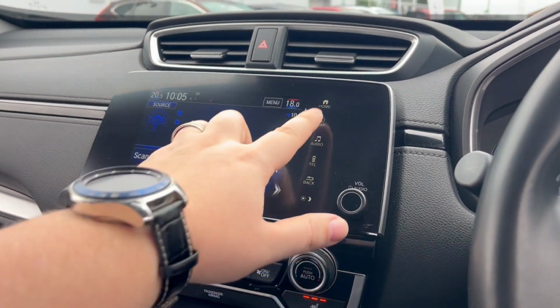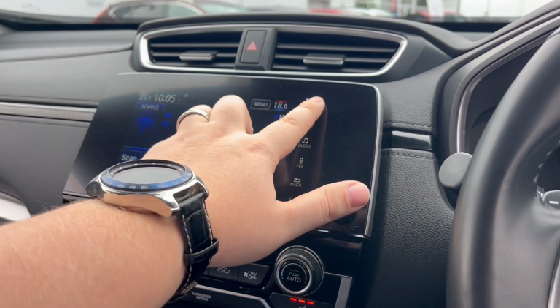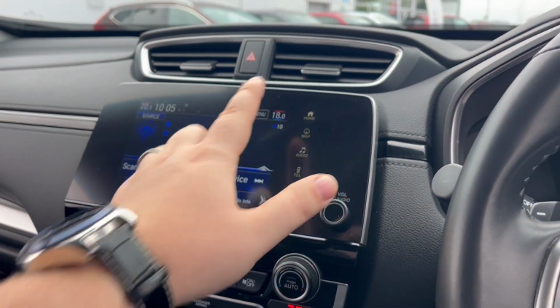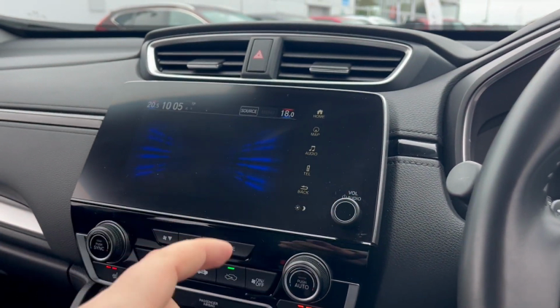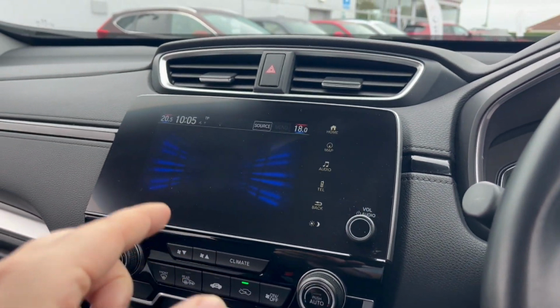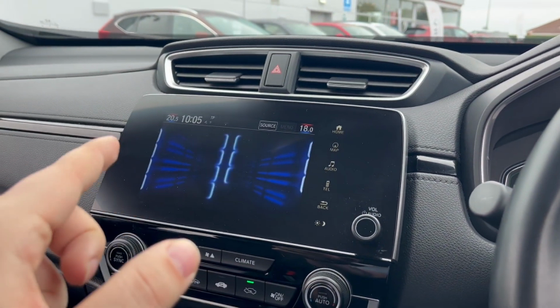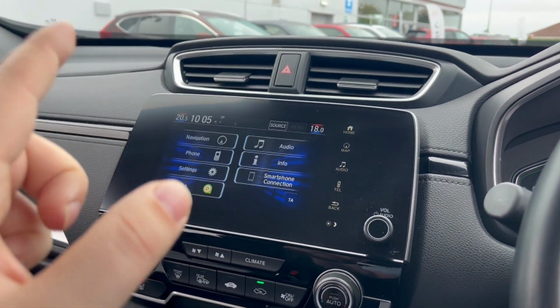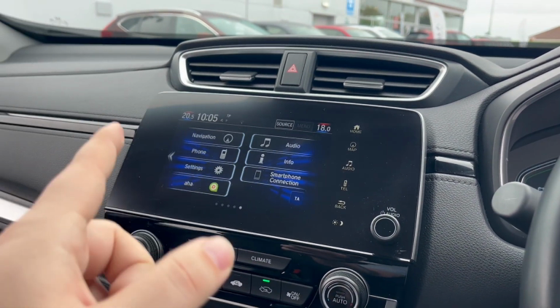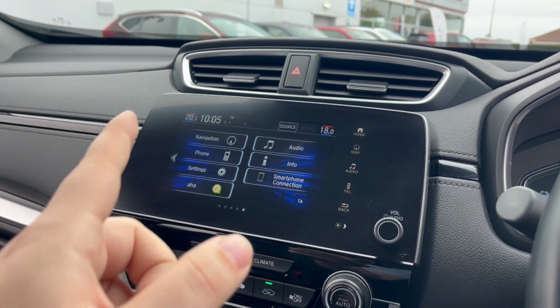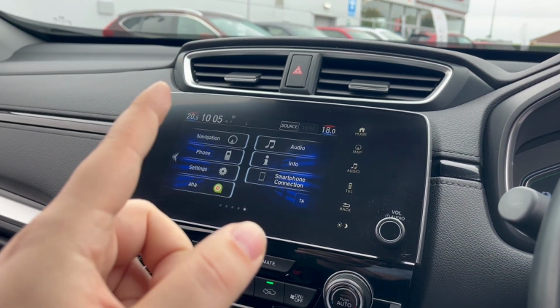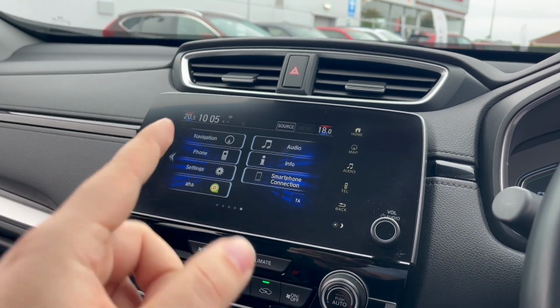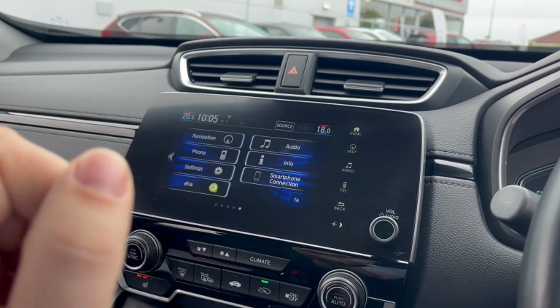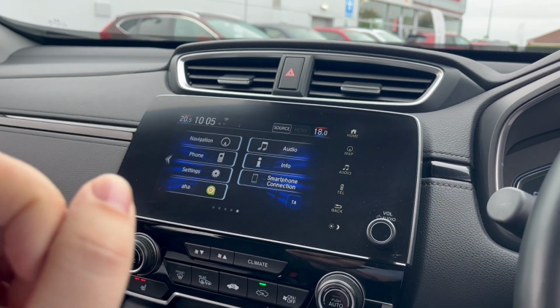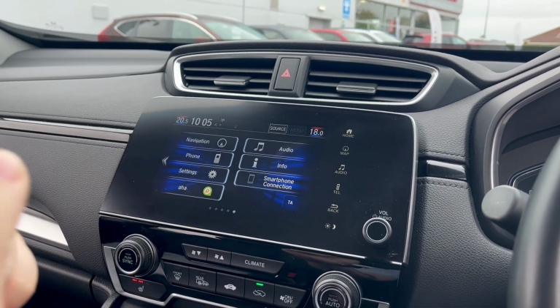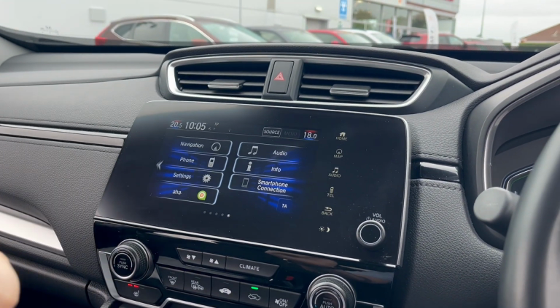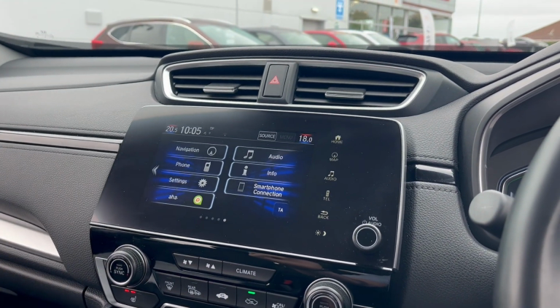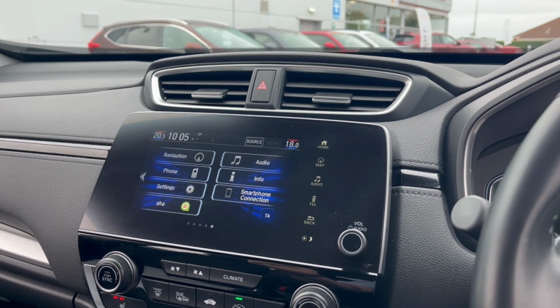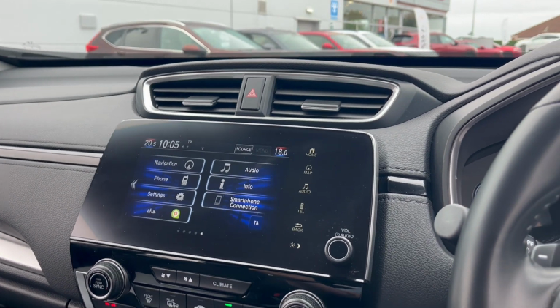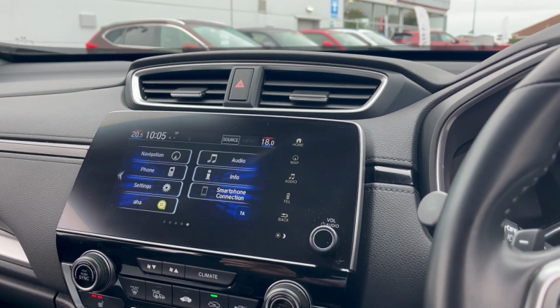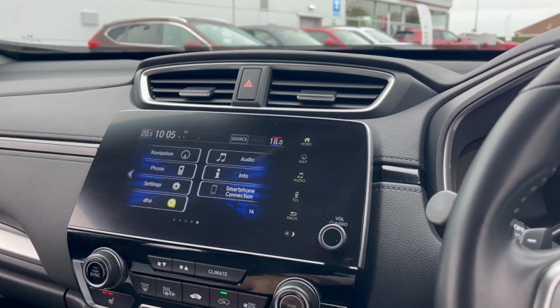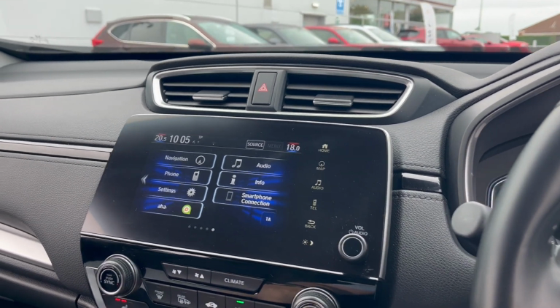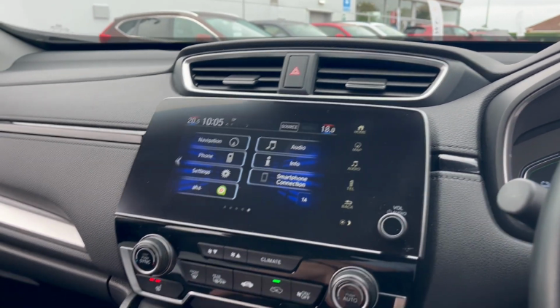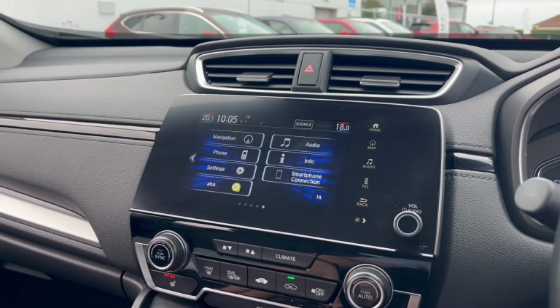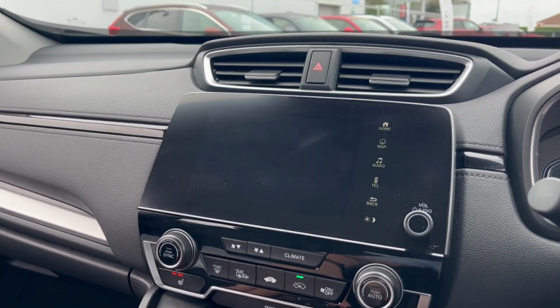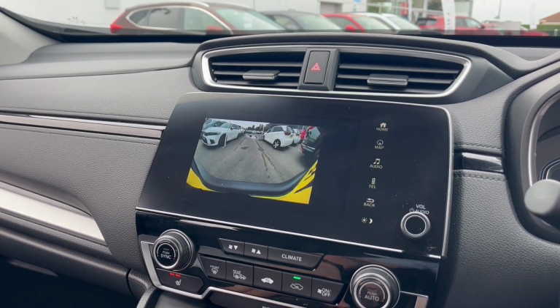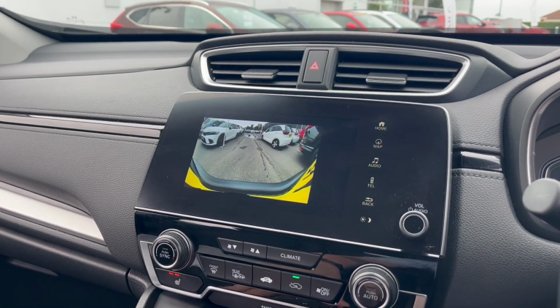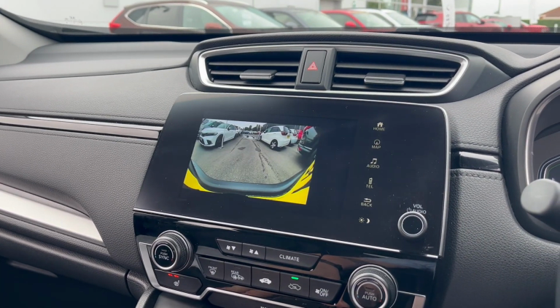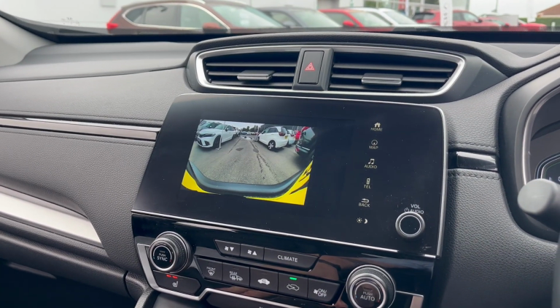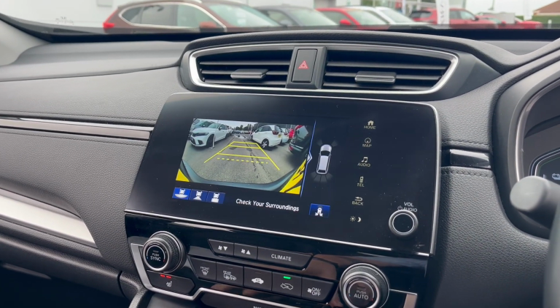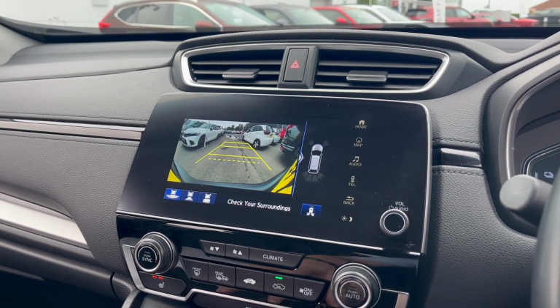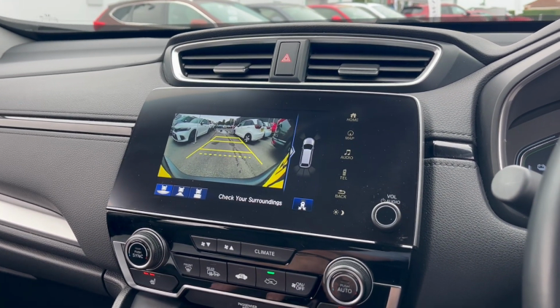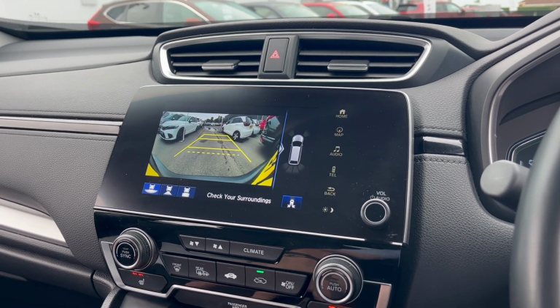I'll take it to the home screen. Sat Nav, Bluetooth, DAB radio. And a nice big reverse camera there.